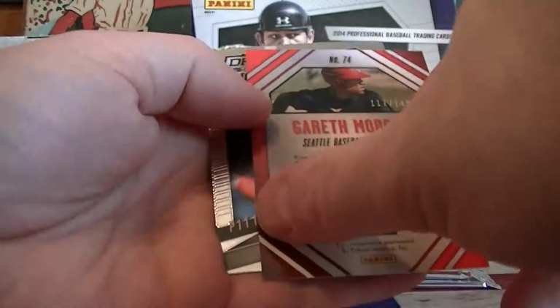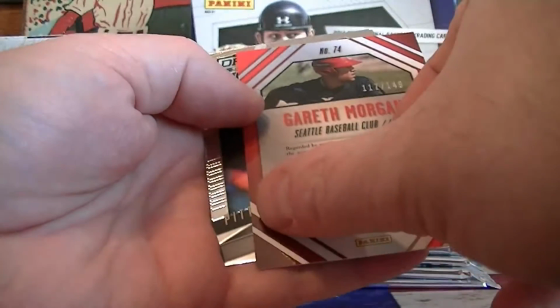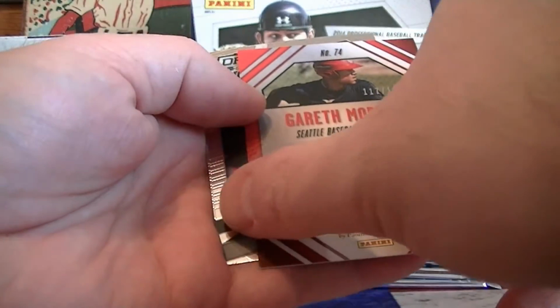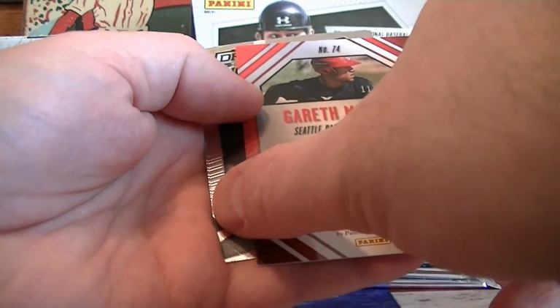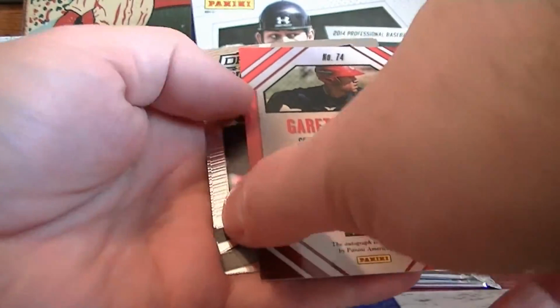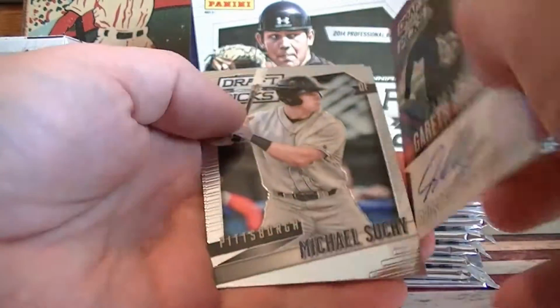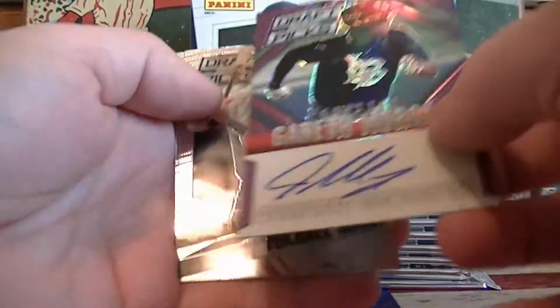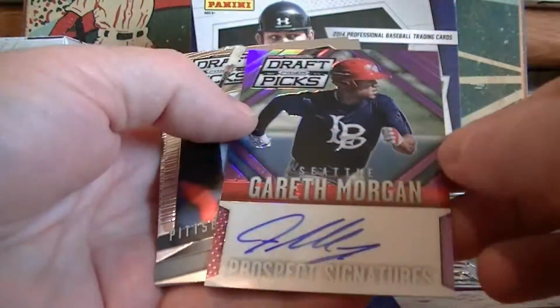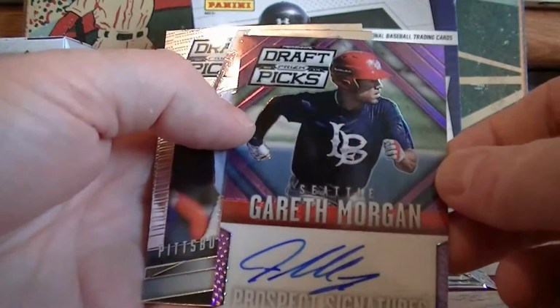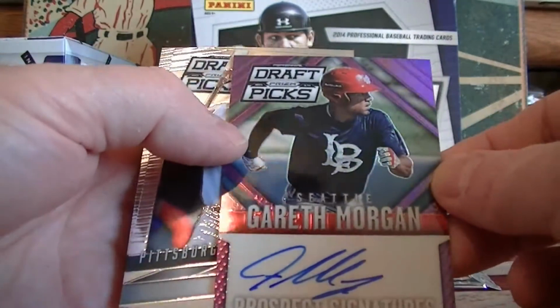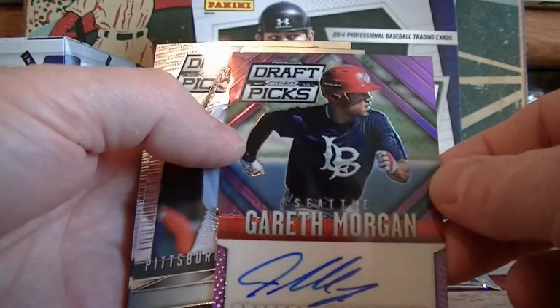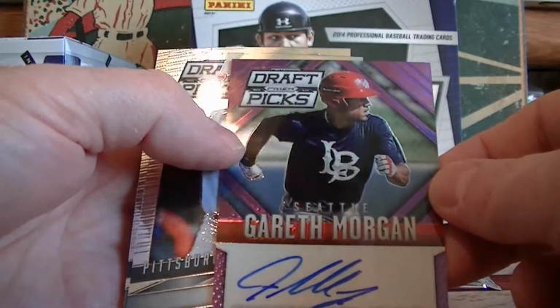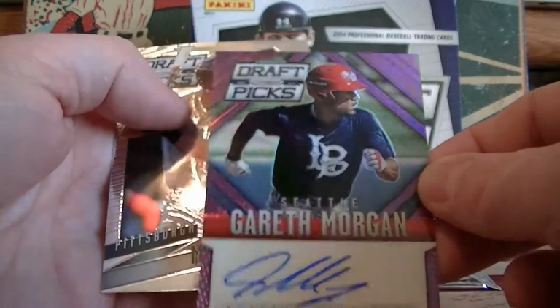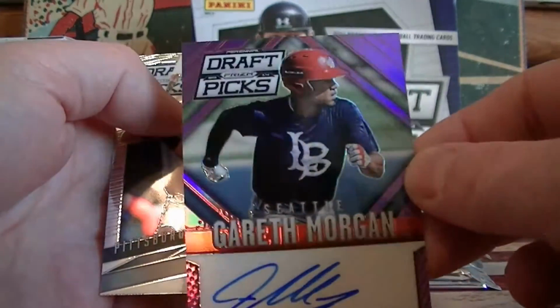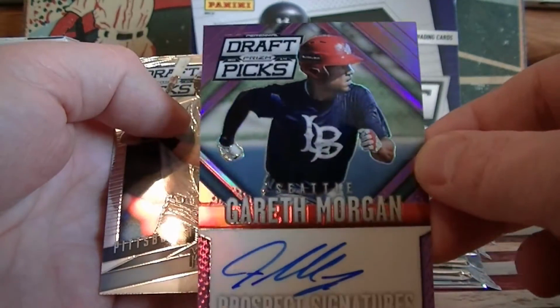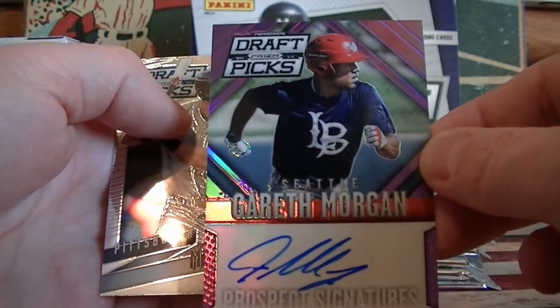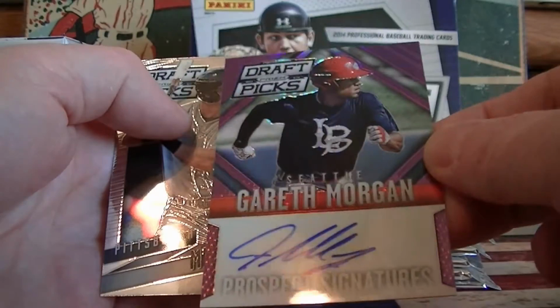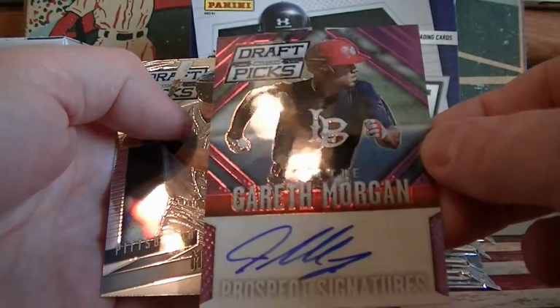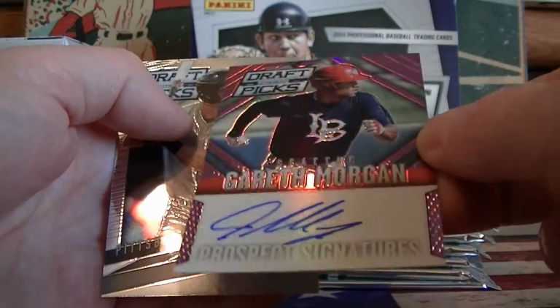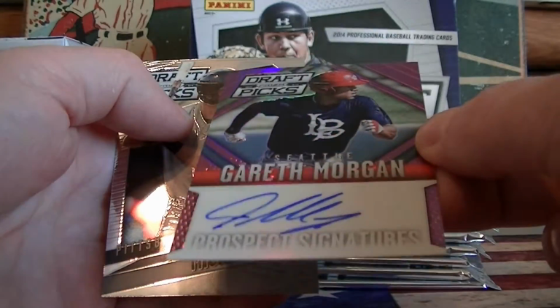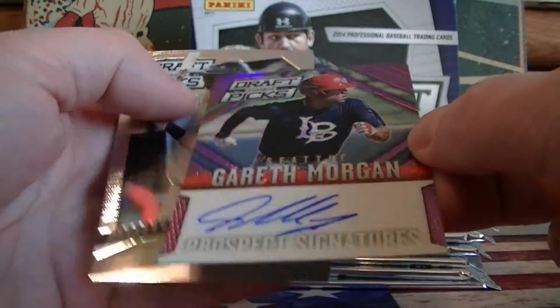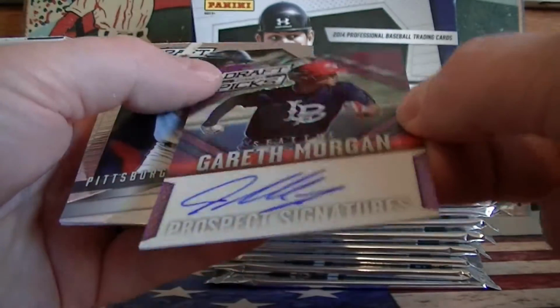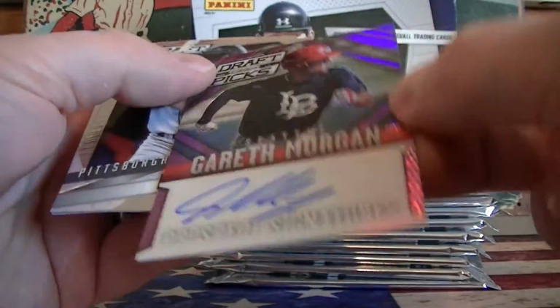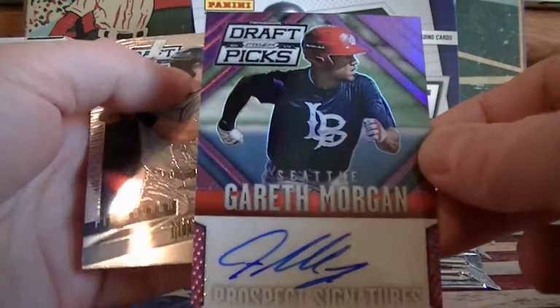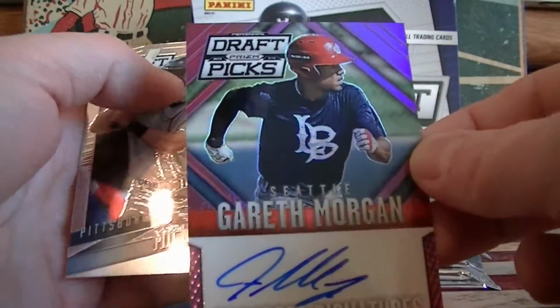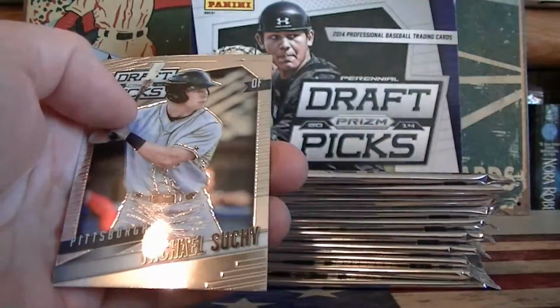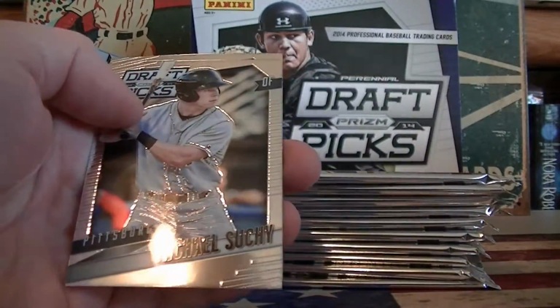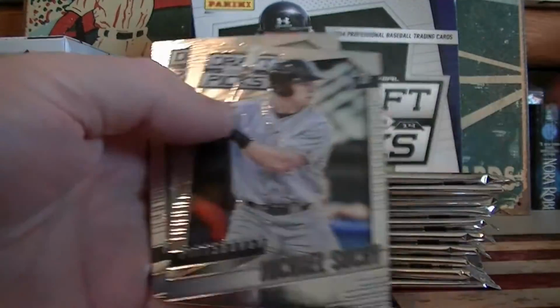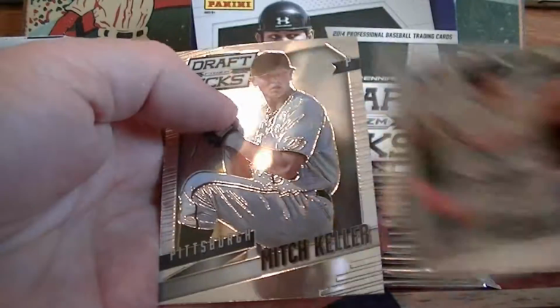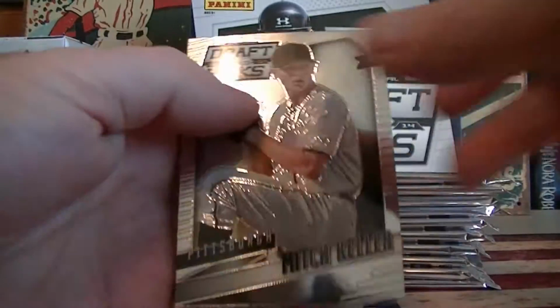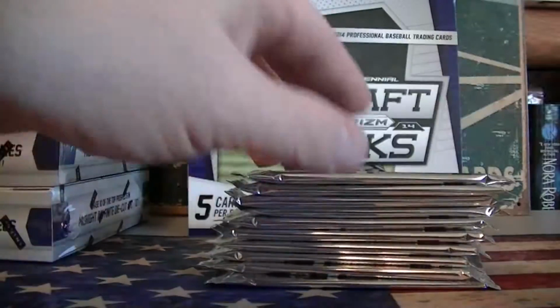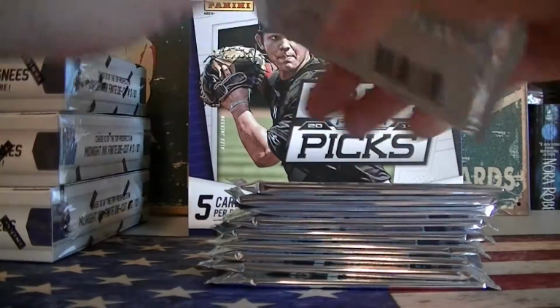Looks like your first hit — numbered to 149. Purple. Gareth Morgan. Good looking card and that is on-card.